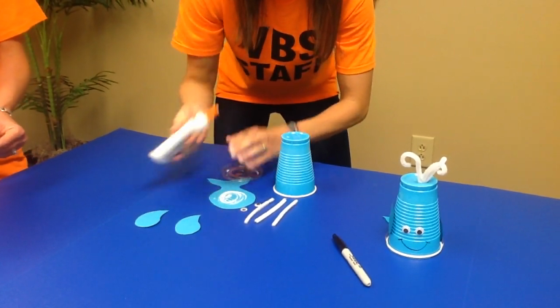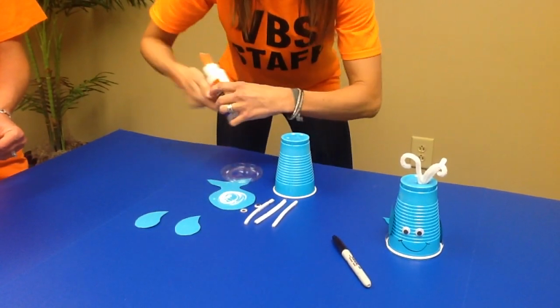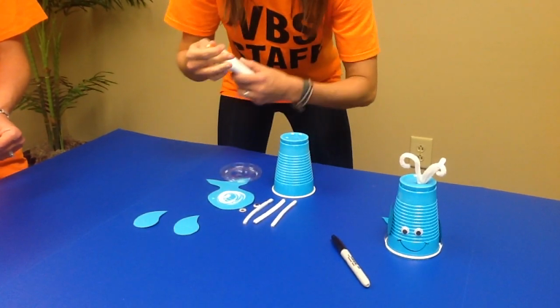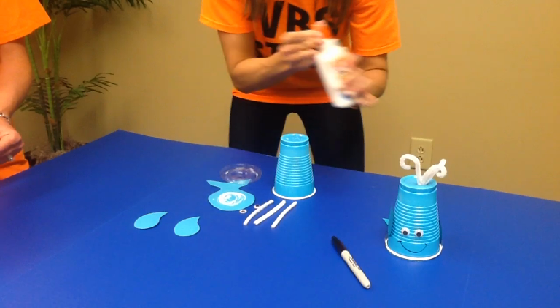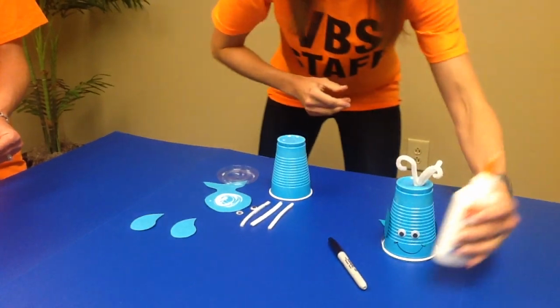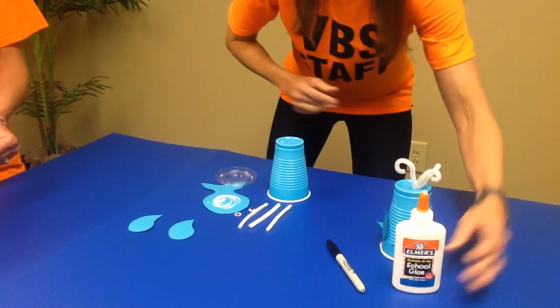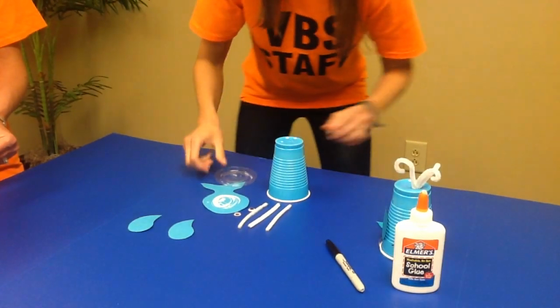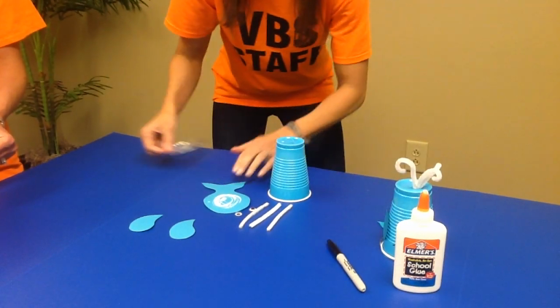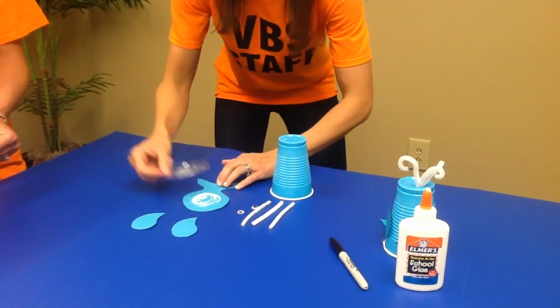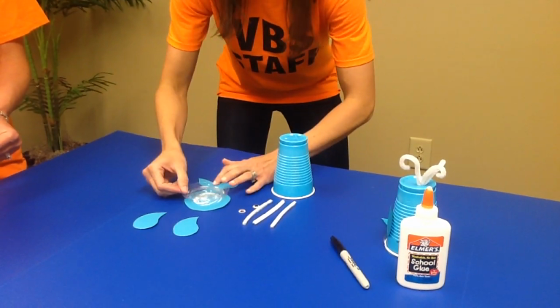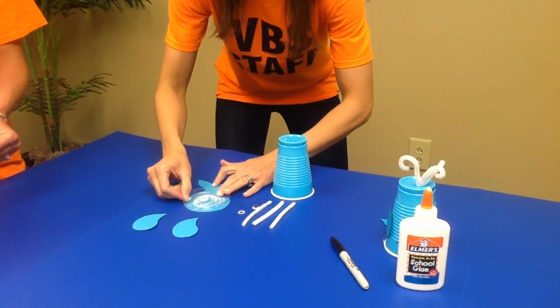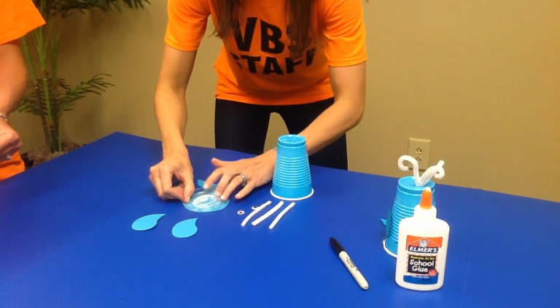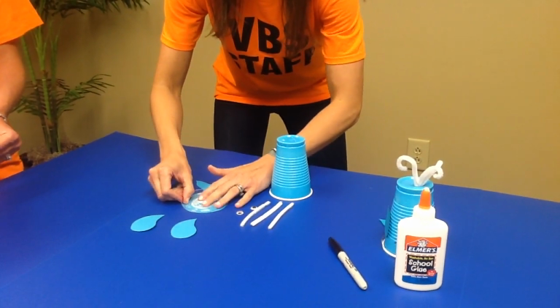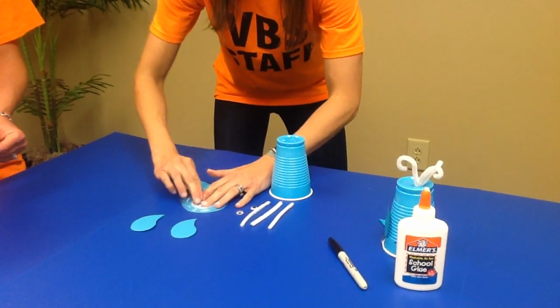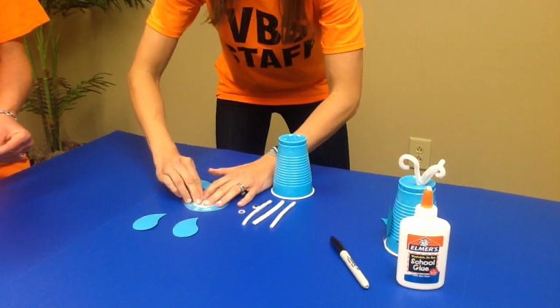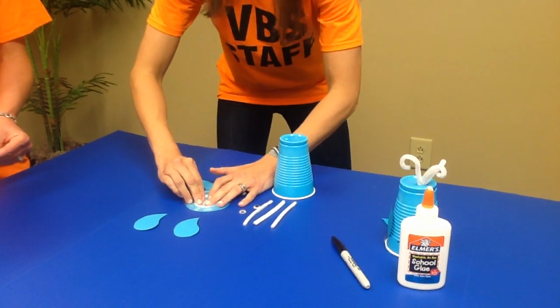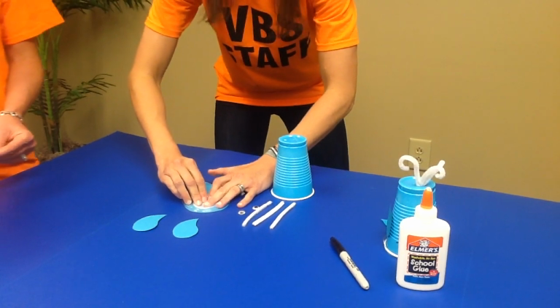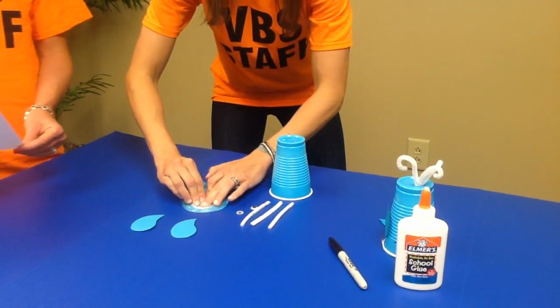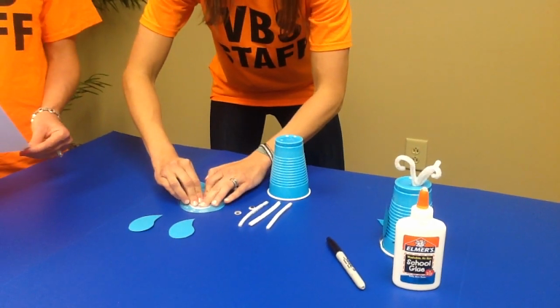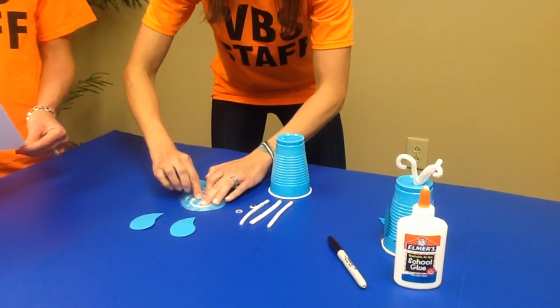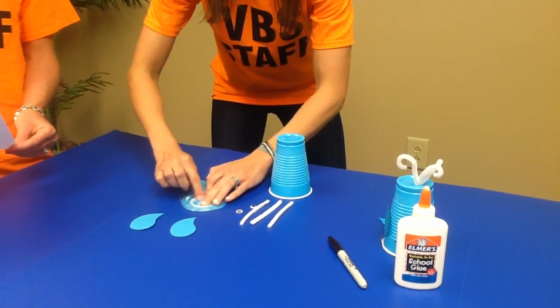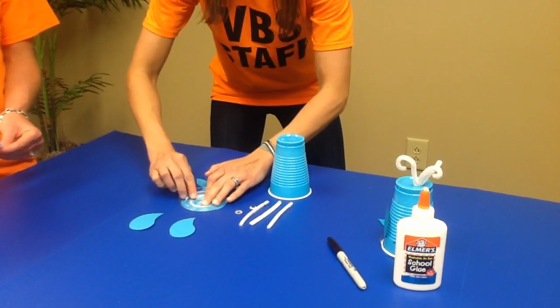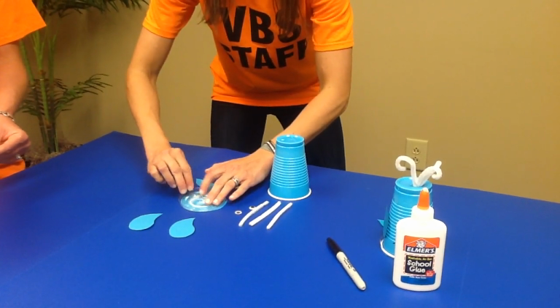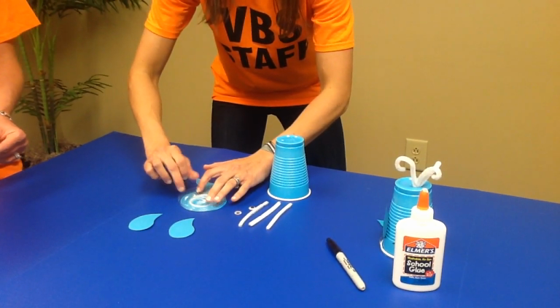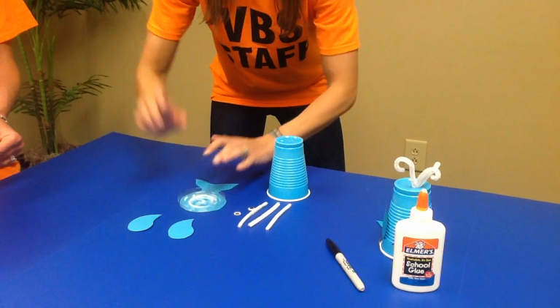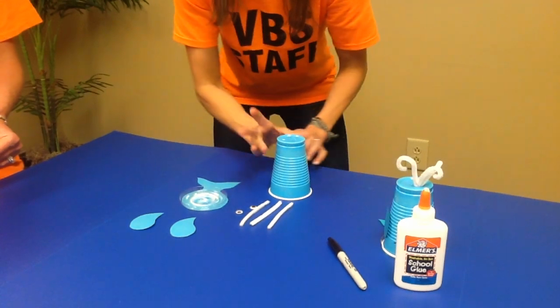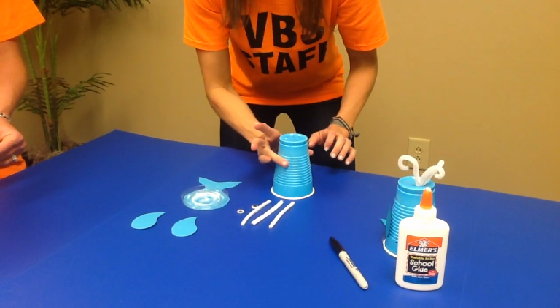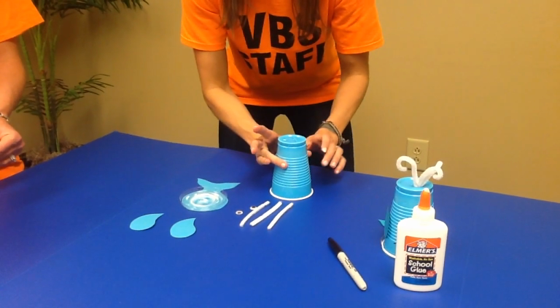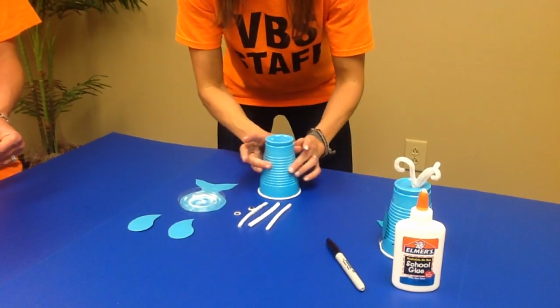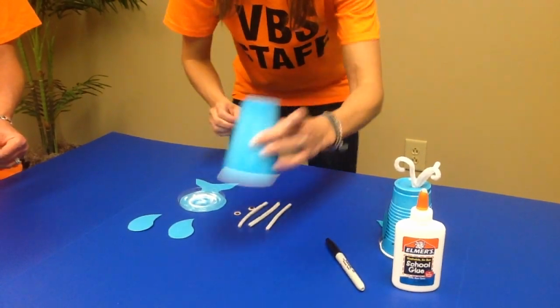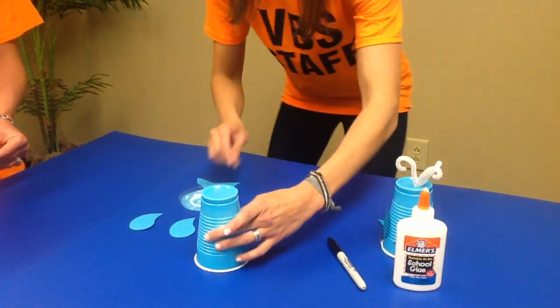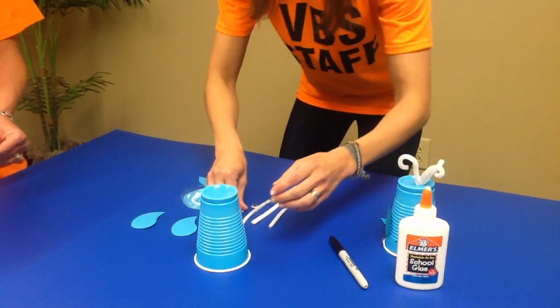Thank you for your grace as we are getting through this. Step three: we're going to place the cup upside down and peel and stick the eyes onto the cup.